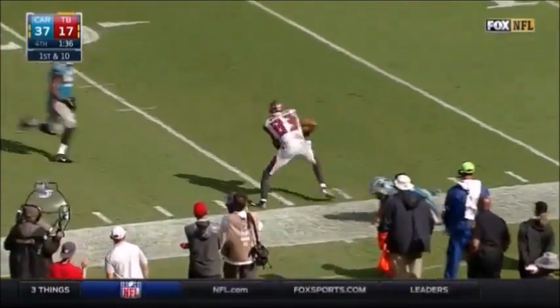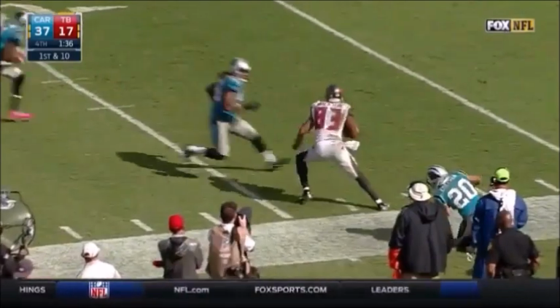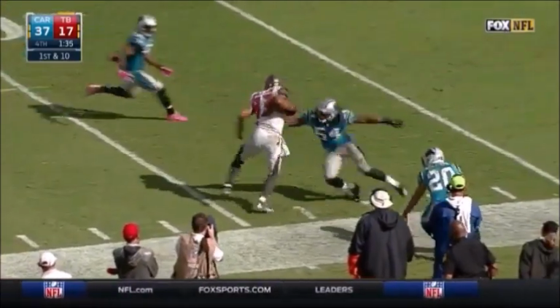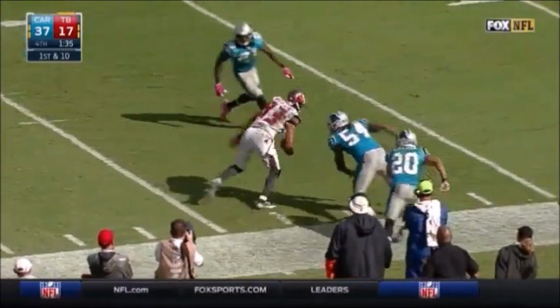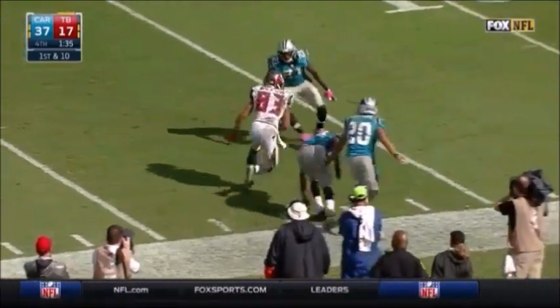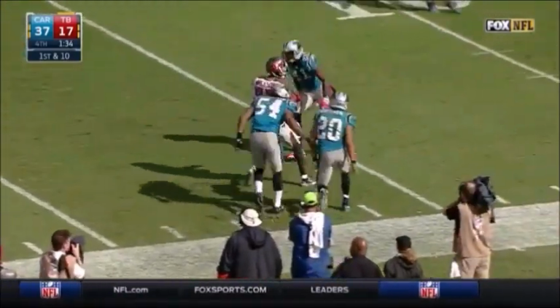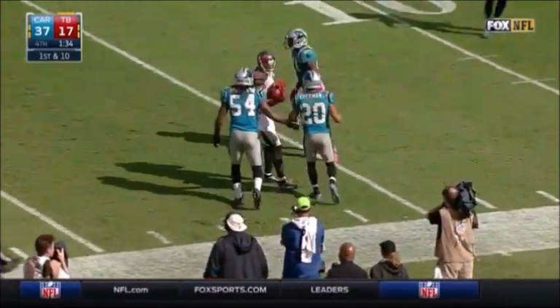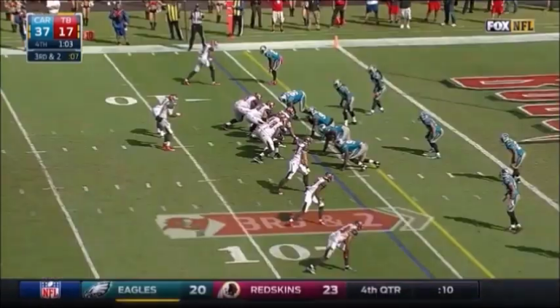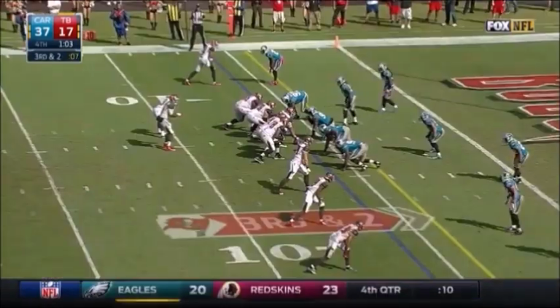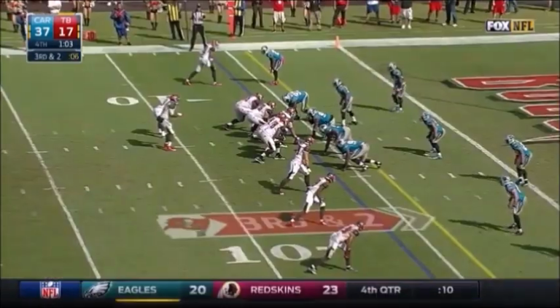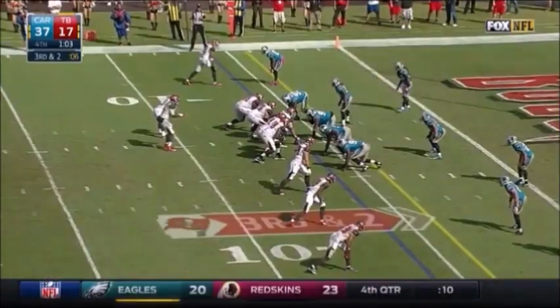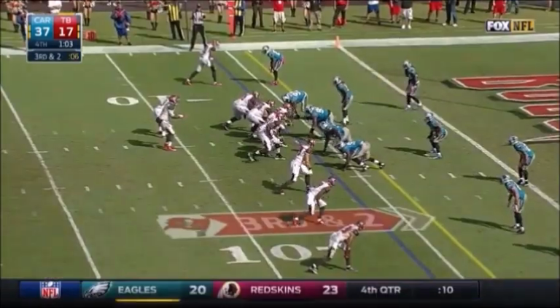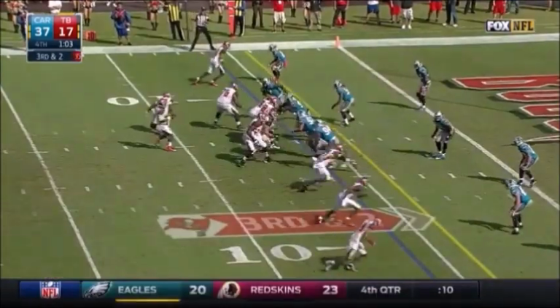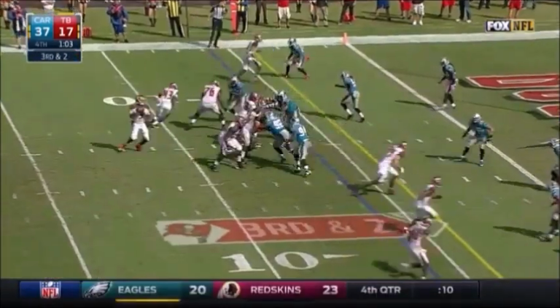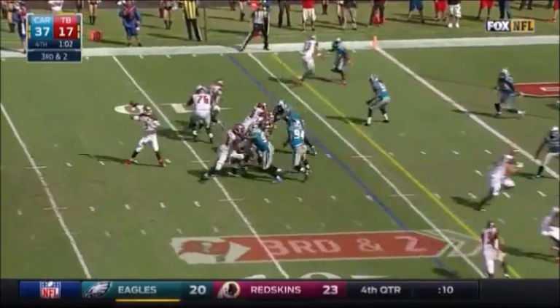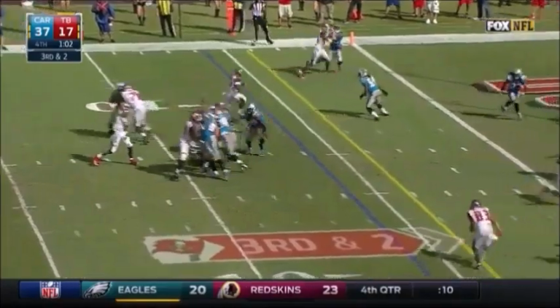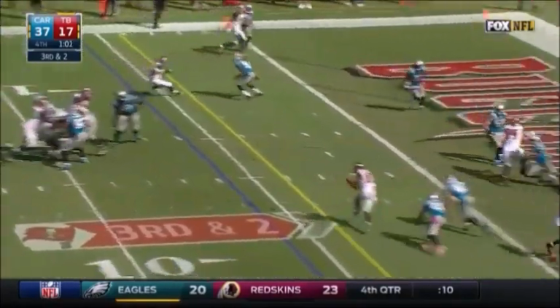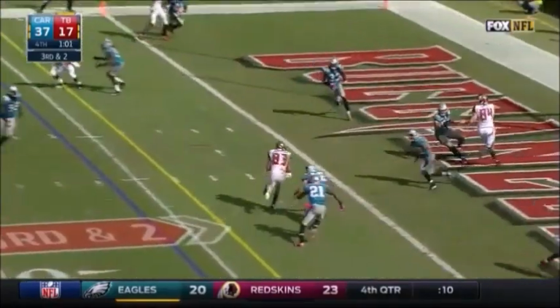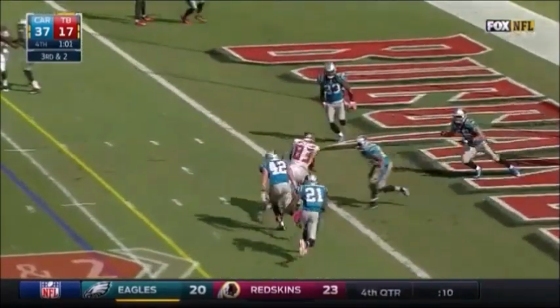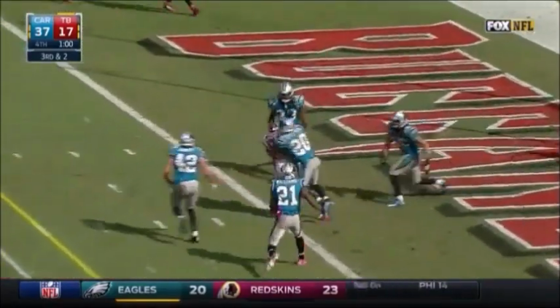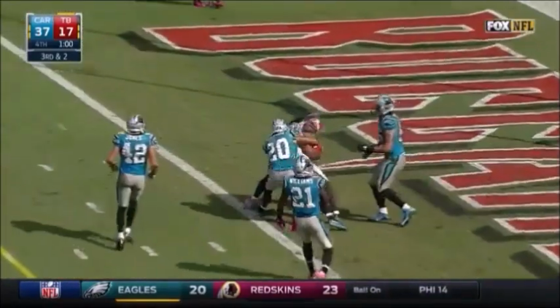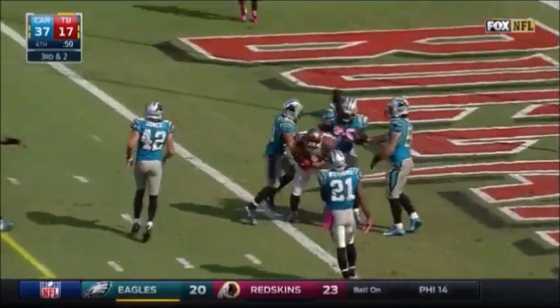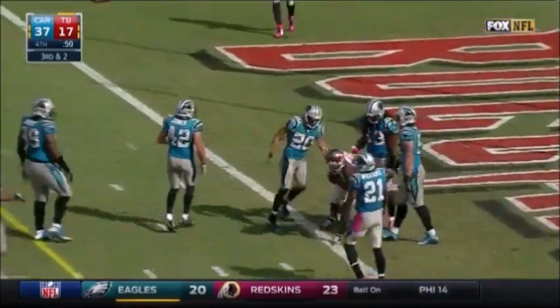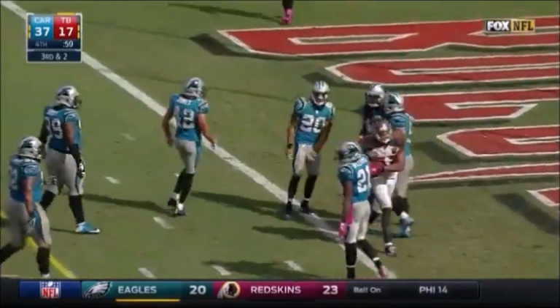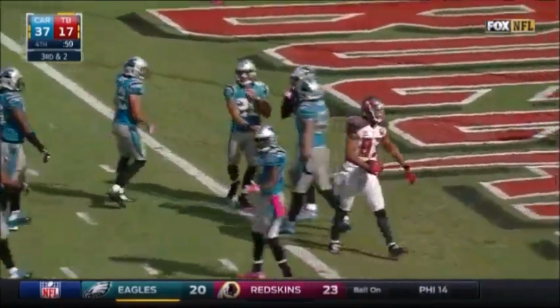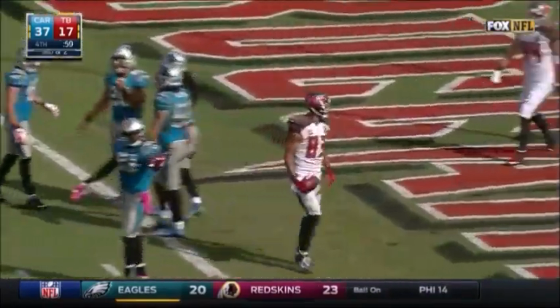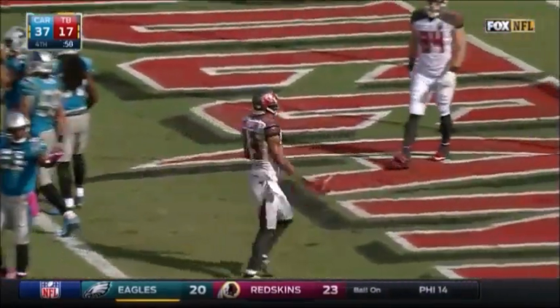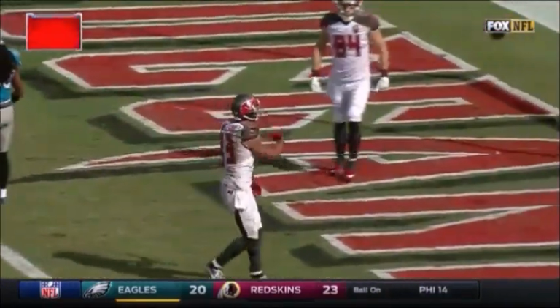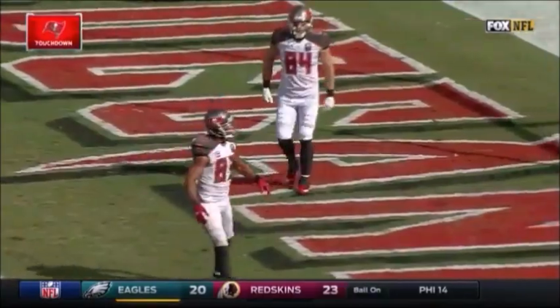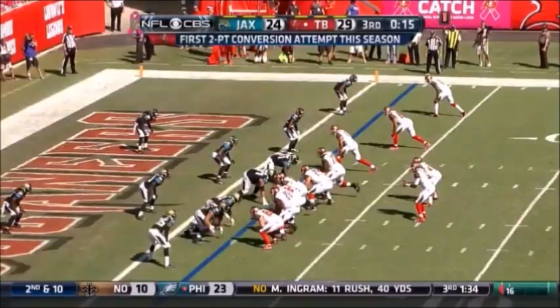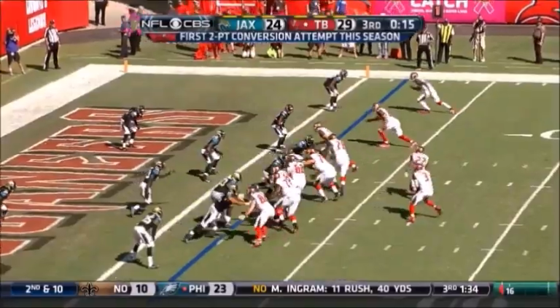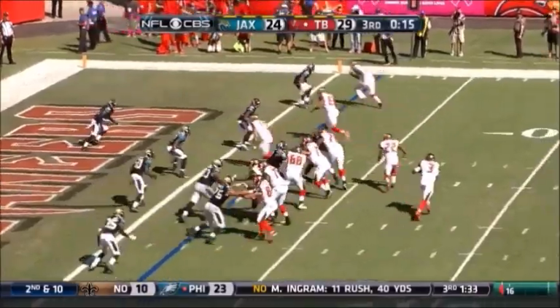Vincent Jackson steps out of bounds early in the year. Vincent Jackson is in the end zone on the pass from Winston for a Tampa Bay touchdown.